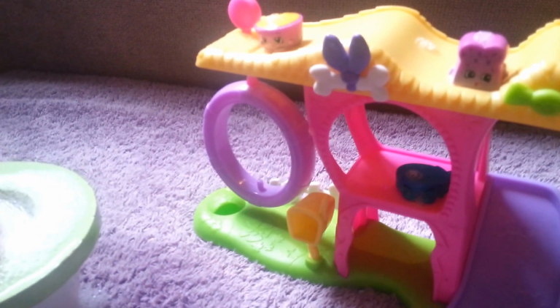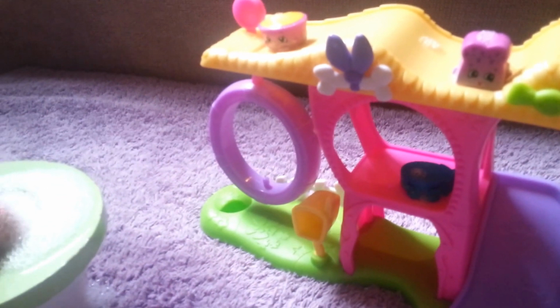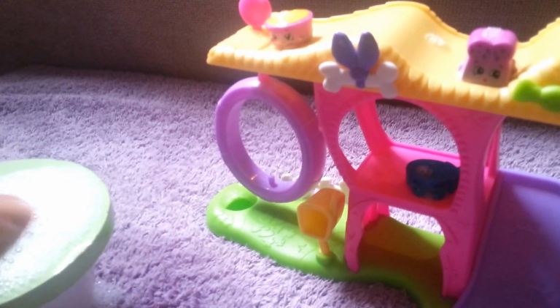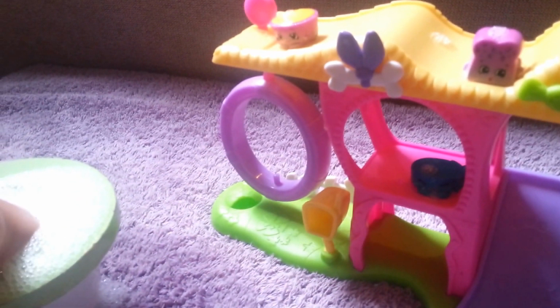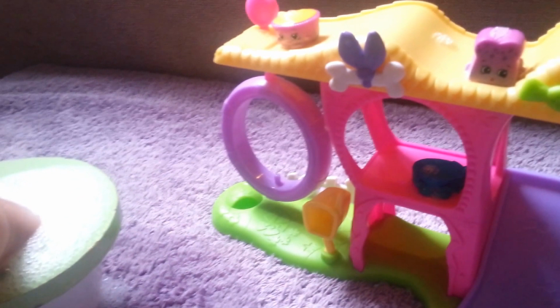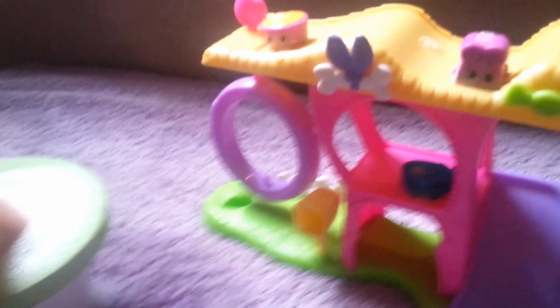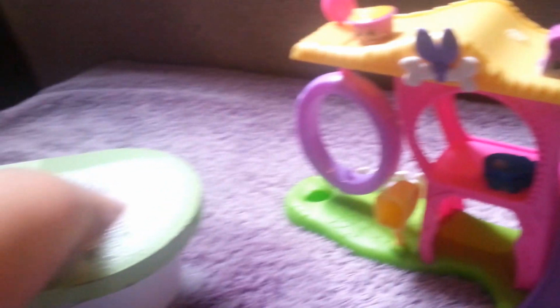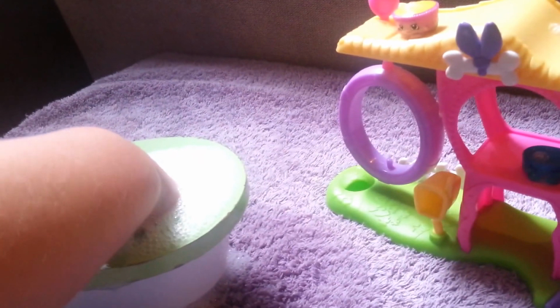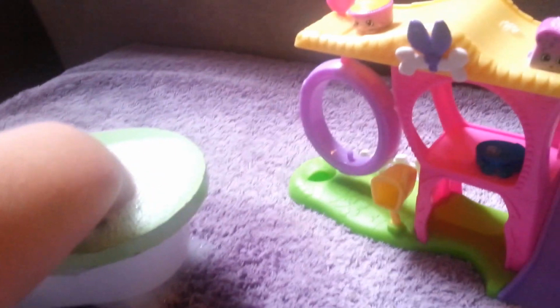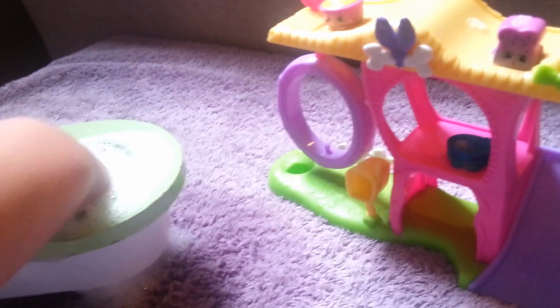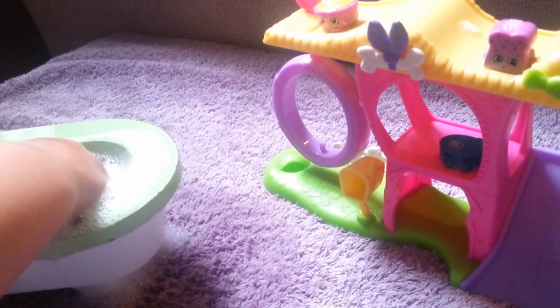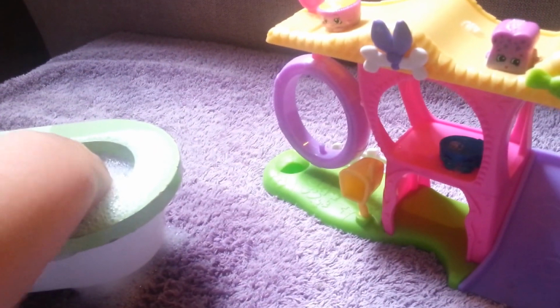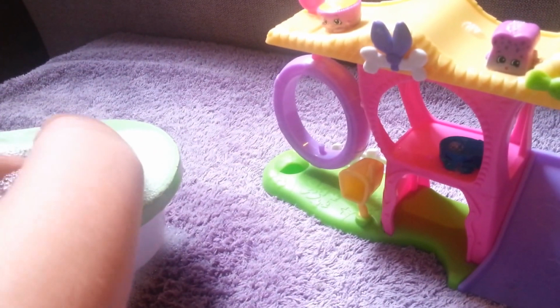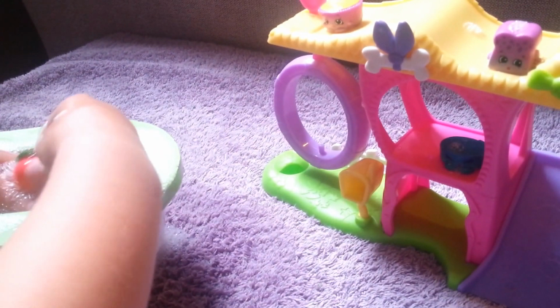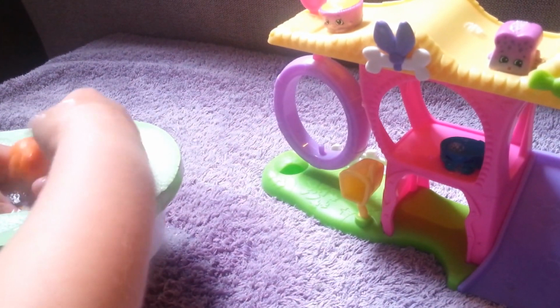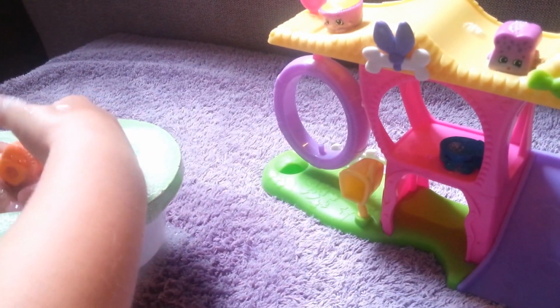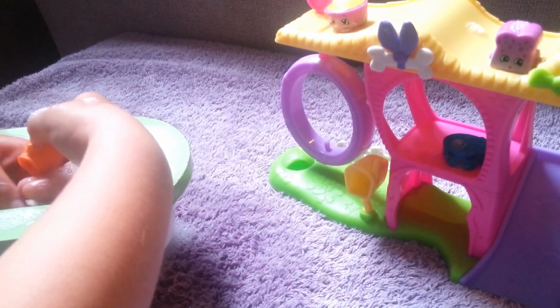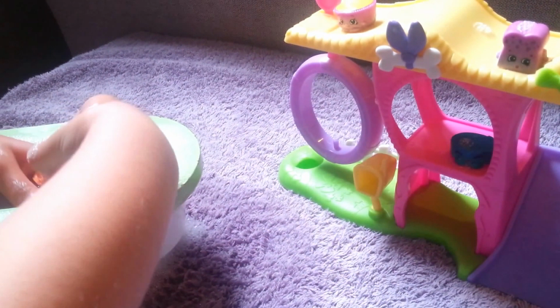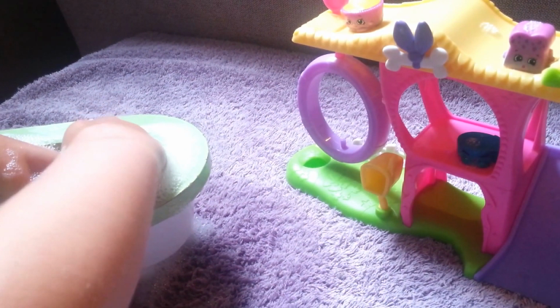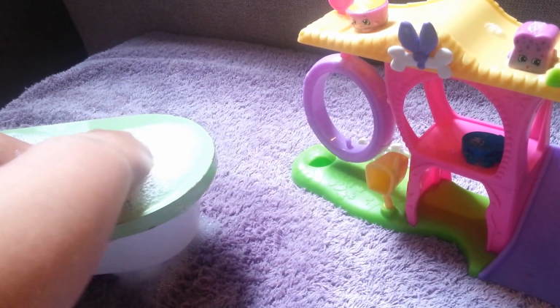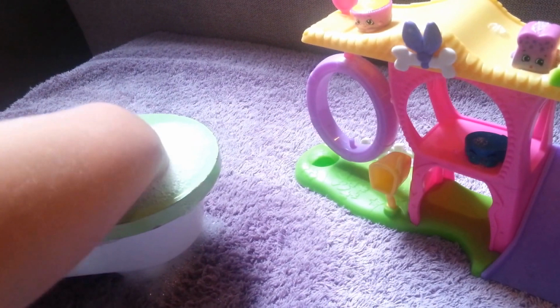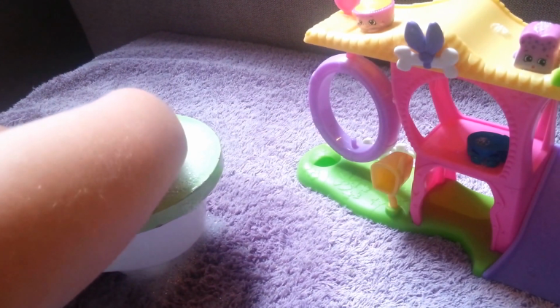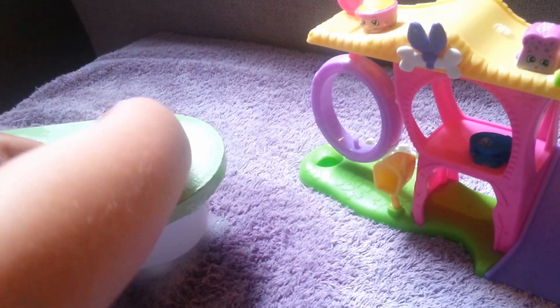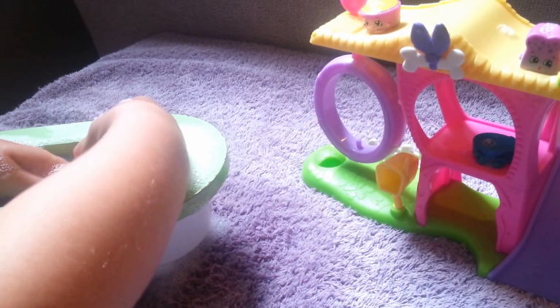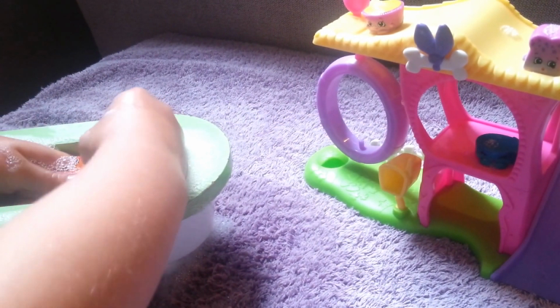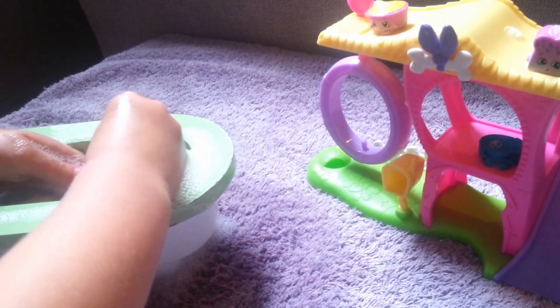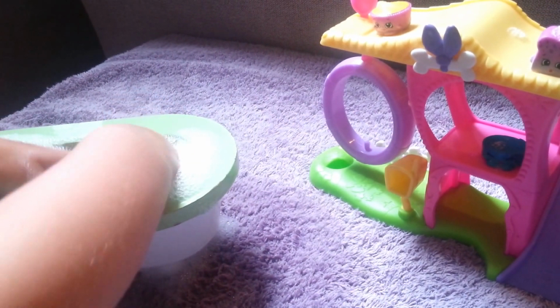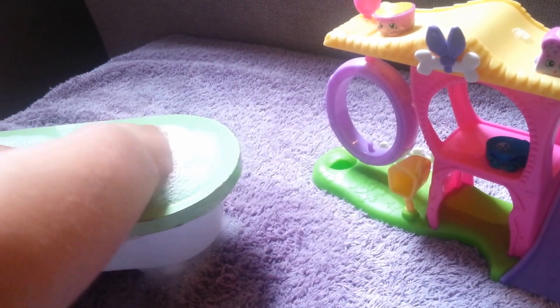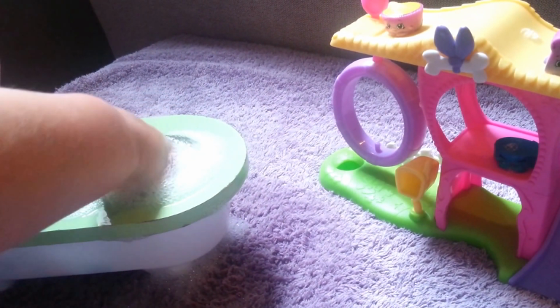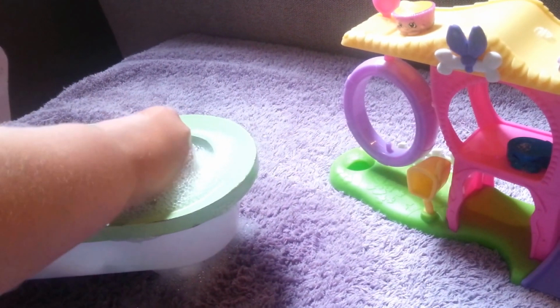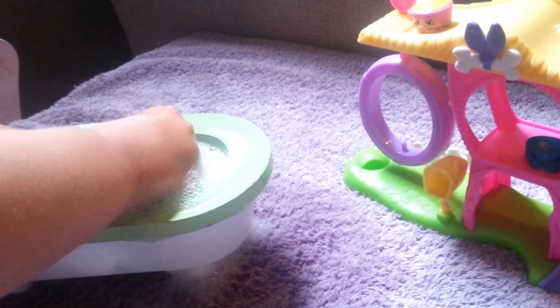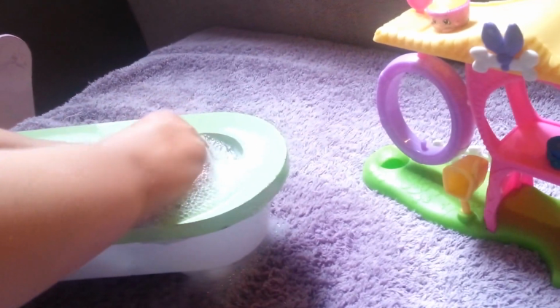And breadcrumbs. And breadcrumbs - how did we get them so dirty? We let them go into the Play-Doh. Yeah. We were doing the surprise Play-Doh balls.